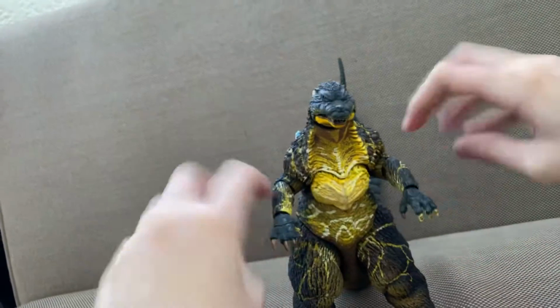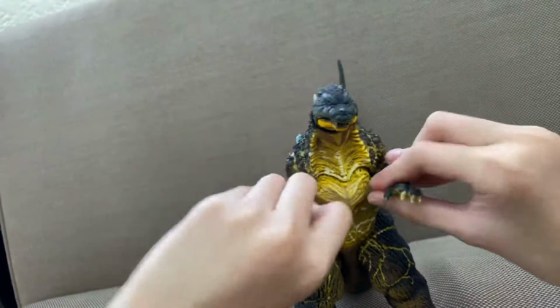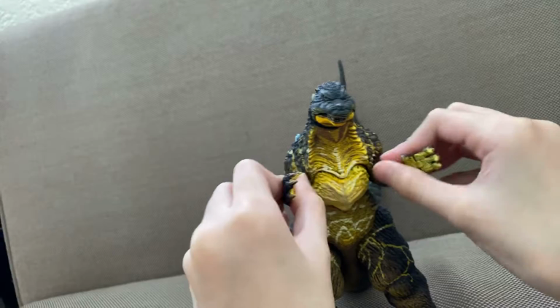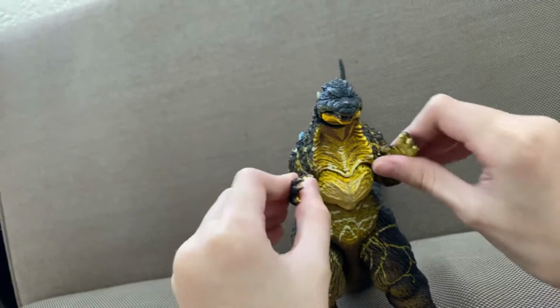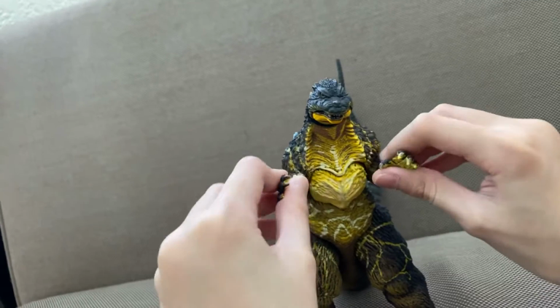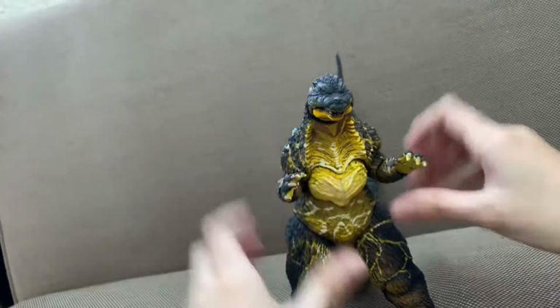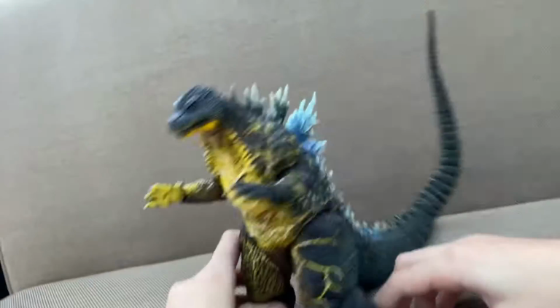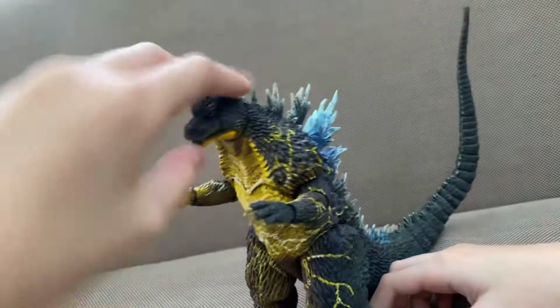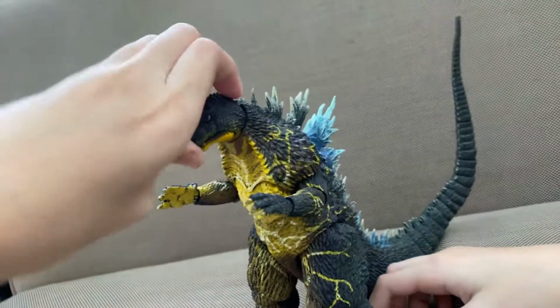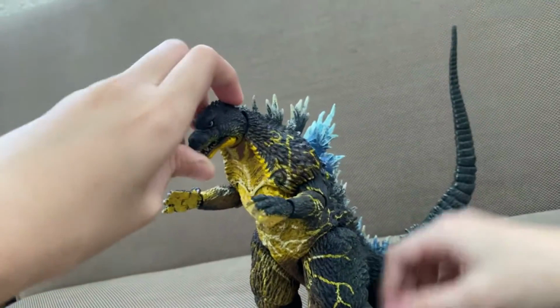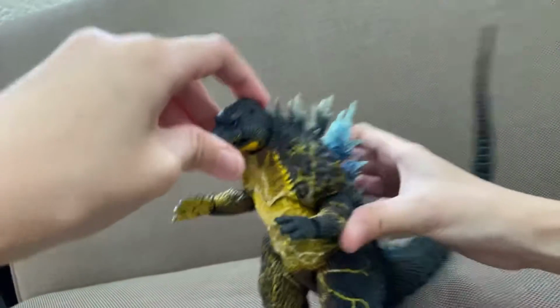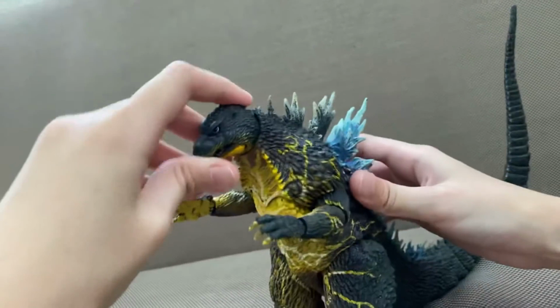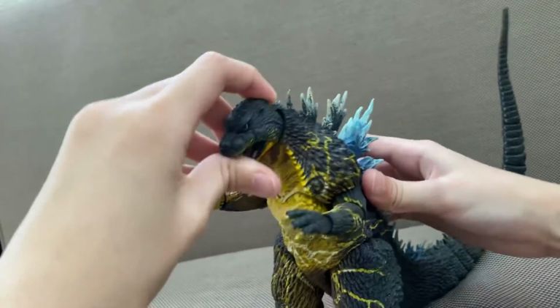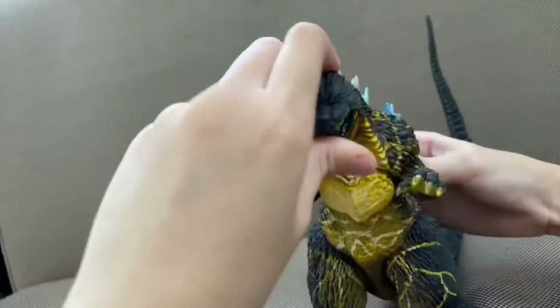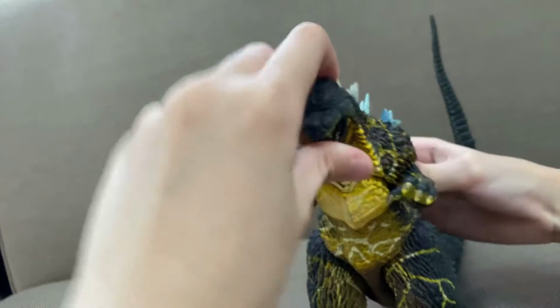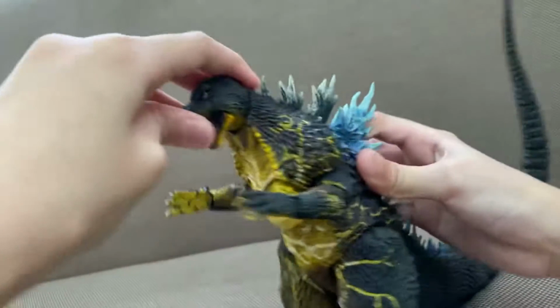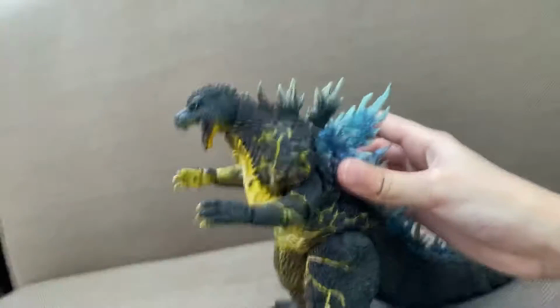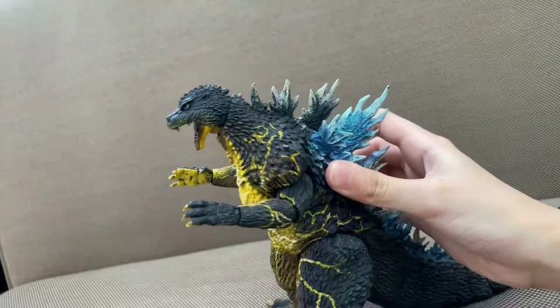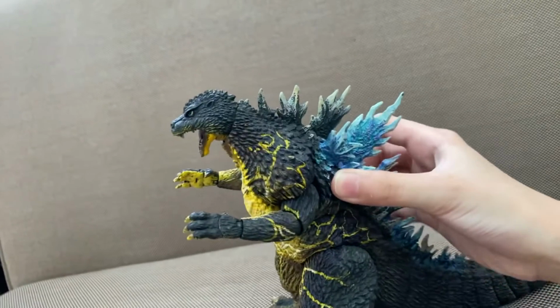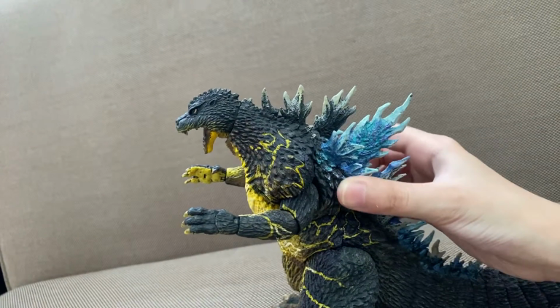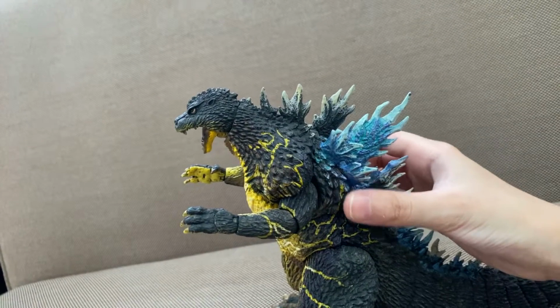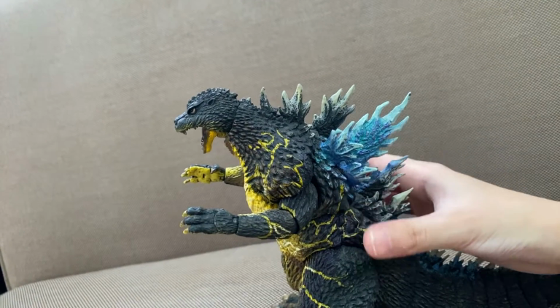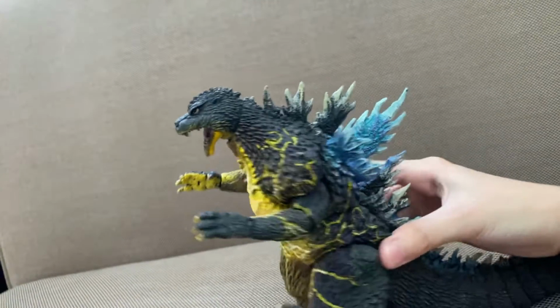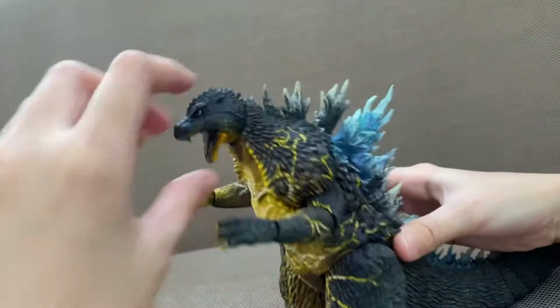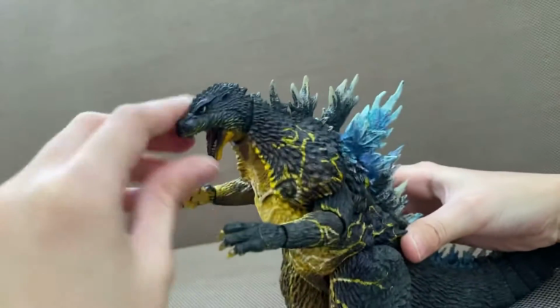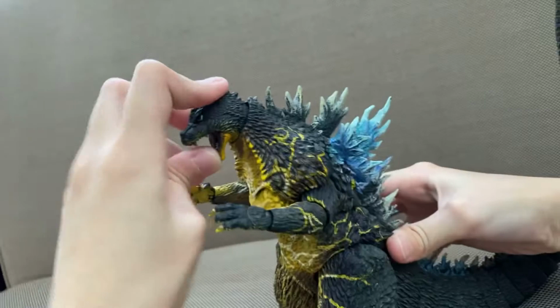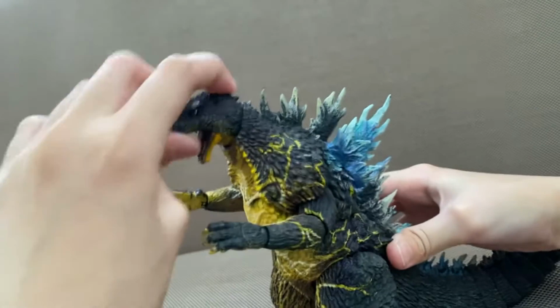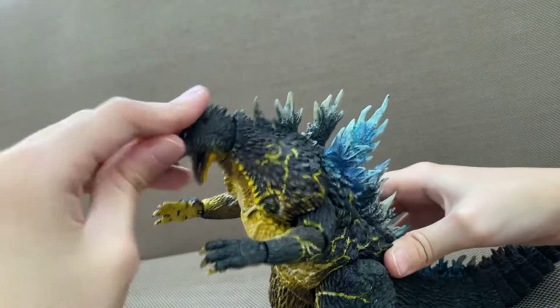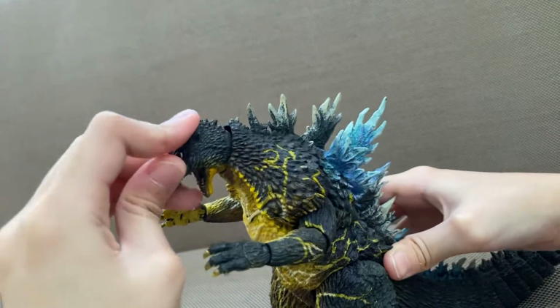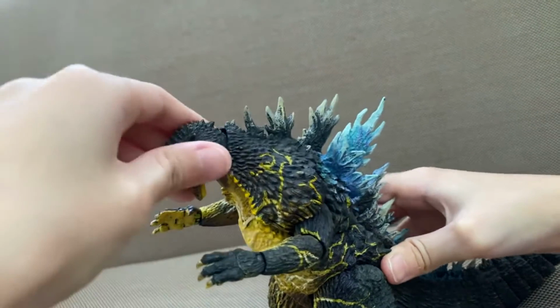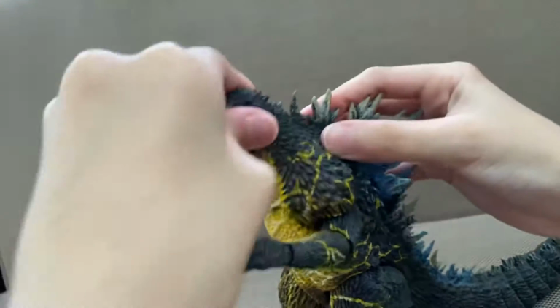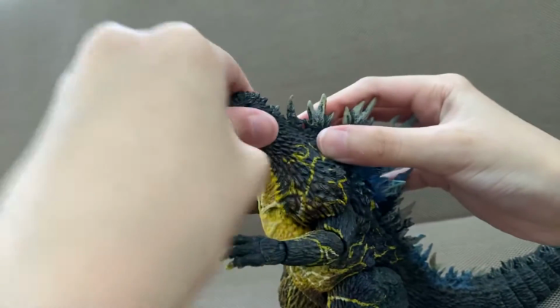So here is the mouth. Wow, look how wide the mouth can open. It's just pretty cool that it can open this wide, like he's screaming.